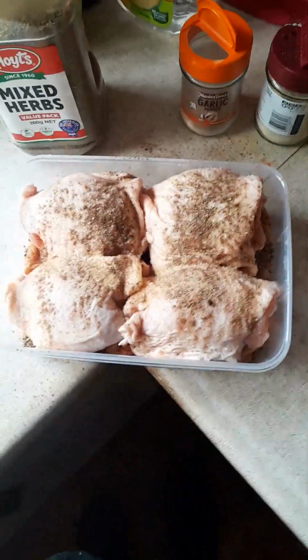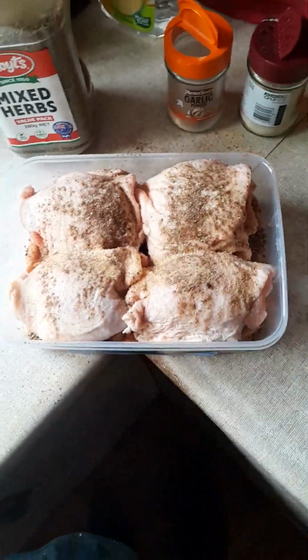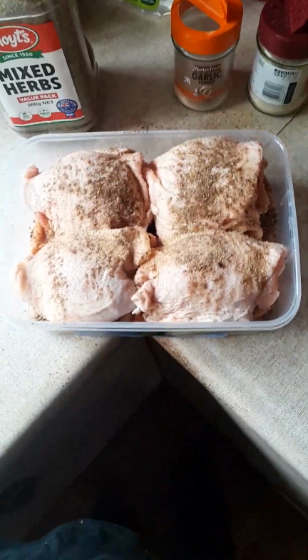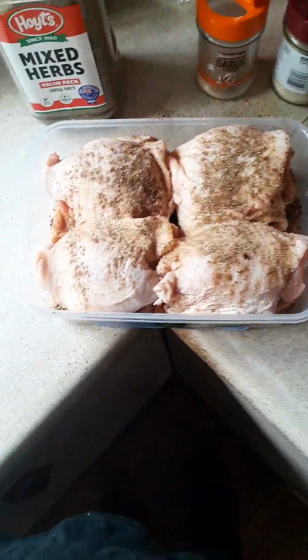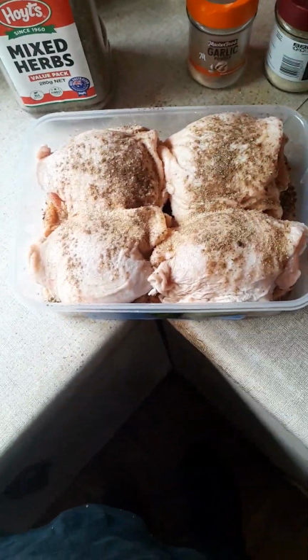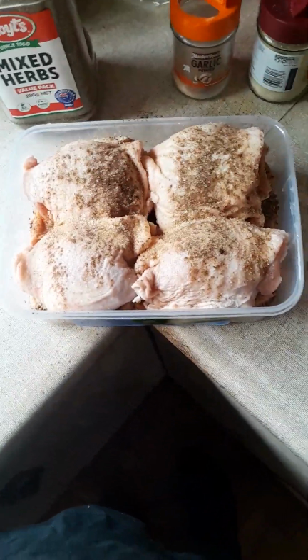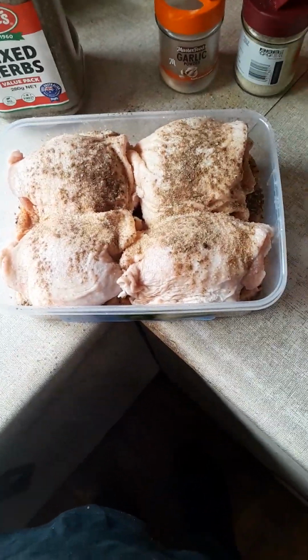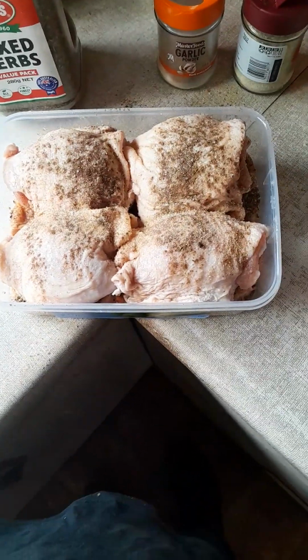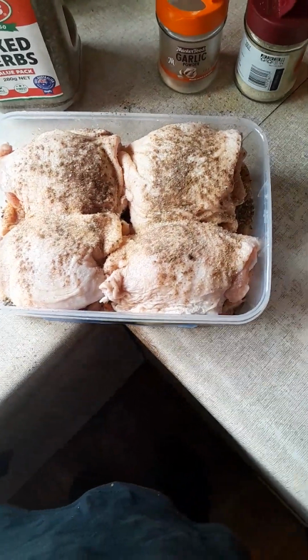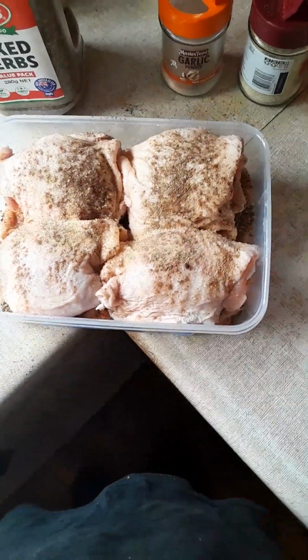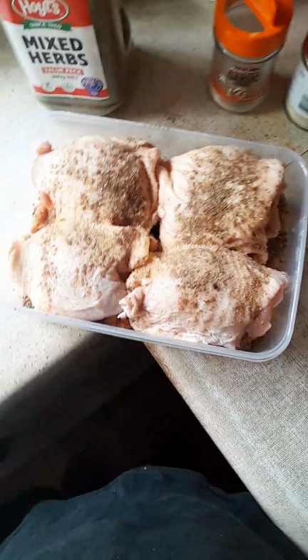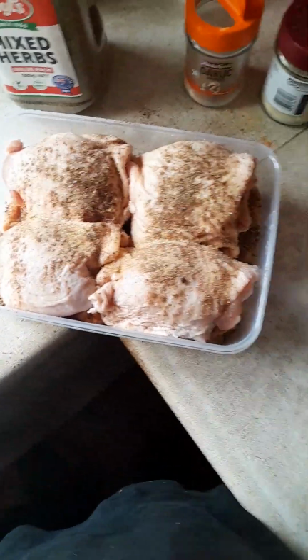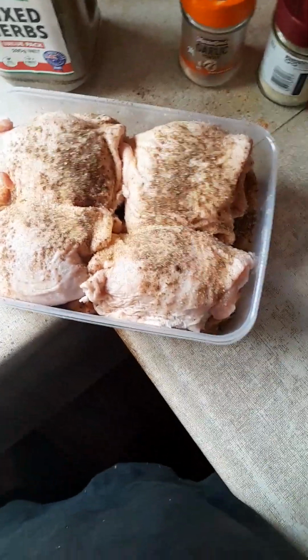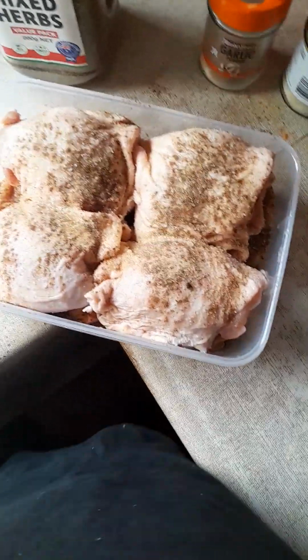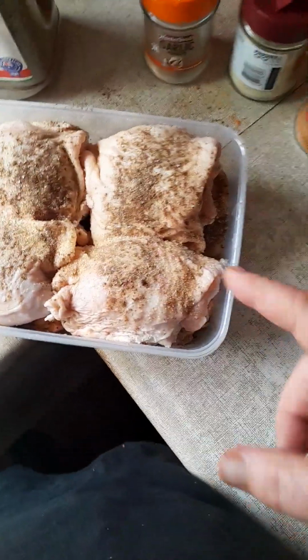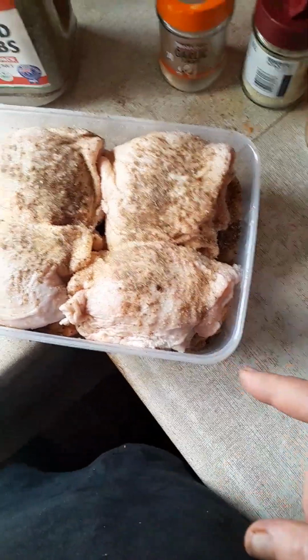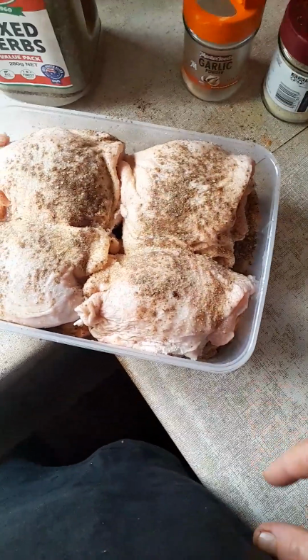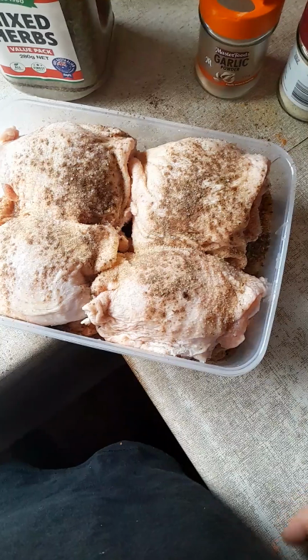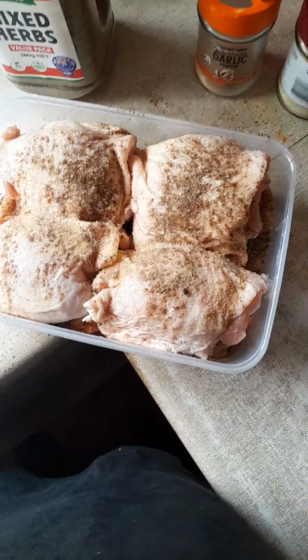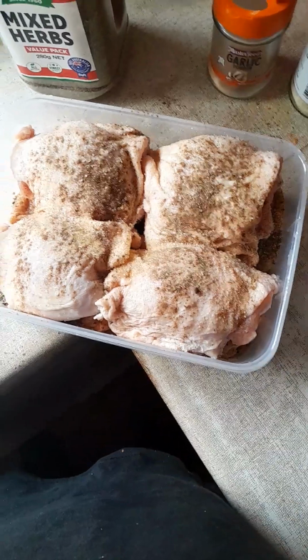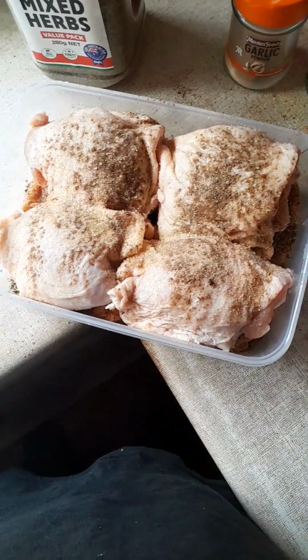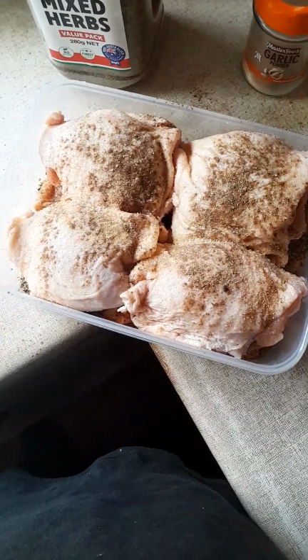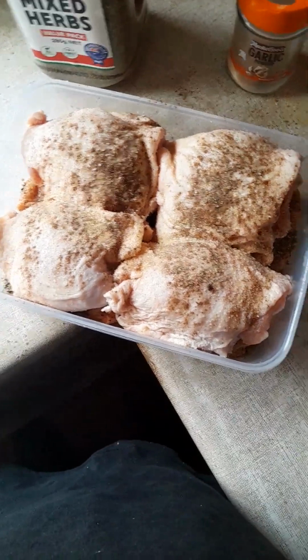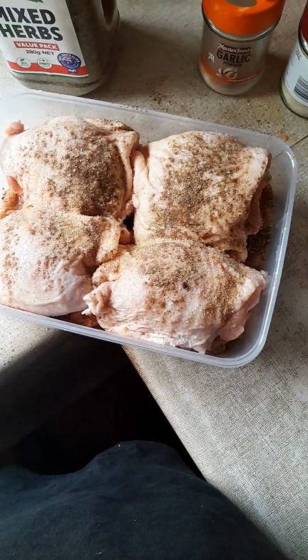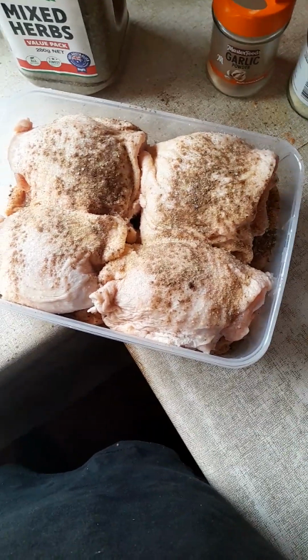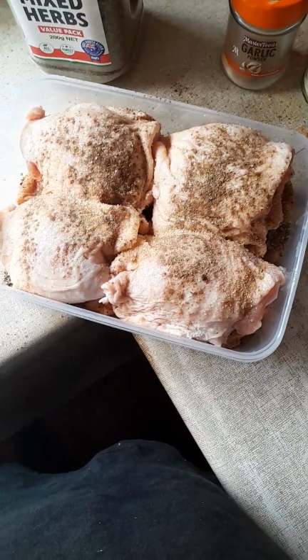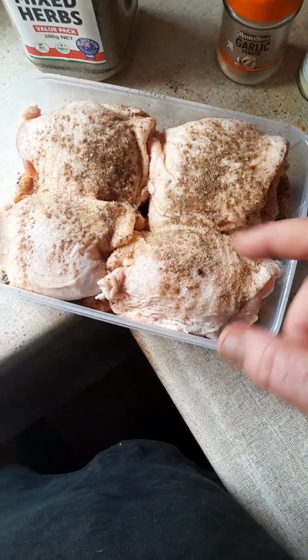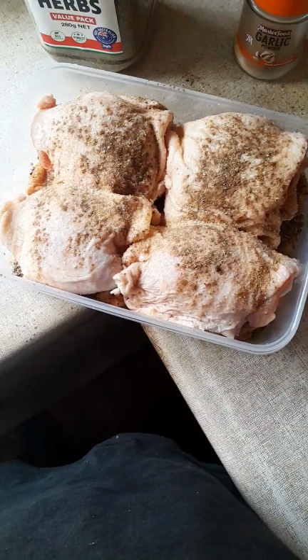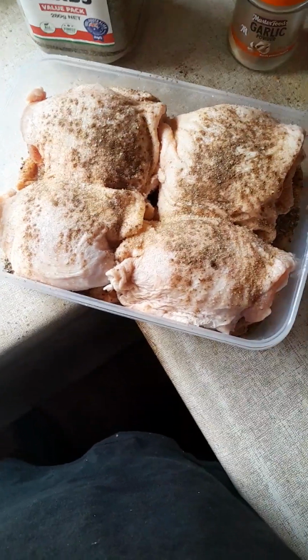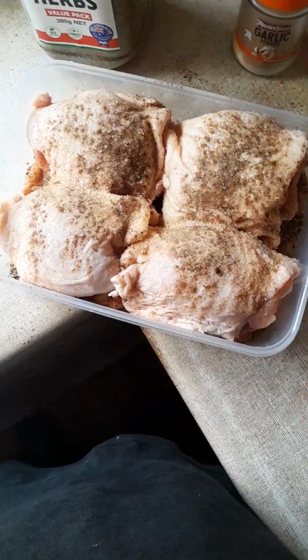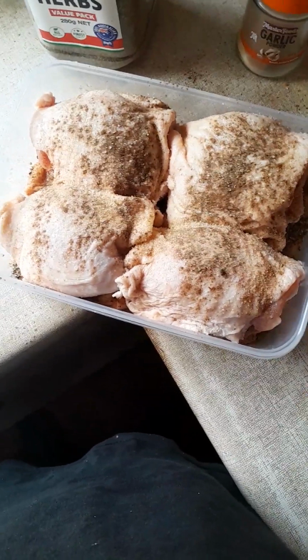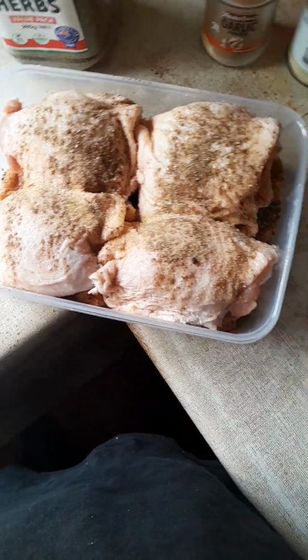Okay folks, here I am again. I just started seasoning this chicken — I thought I'd do a quick vid — so I'm a little bit into it now.